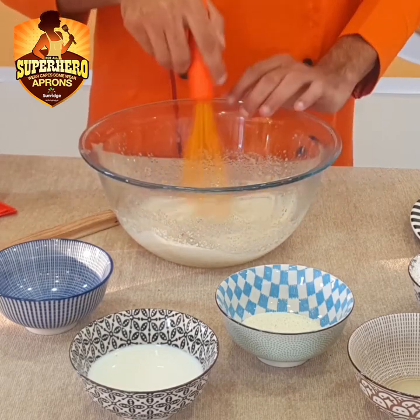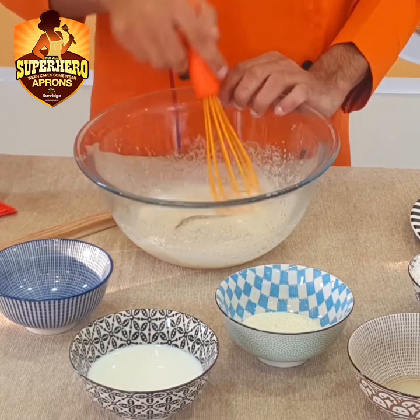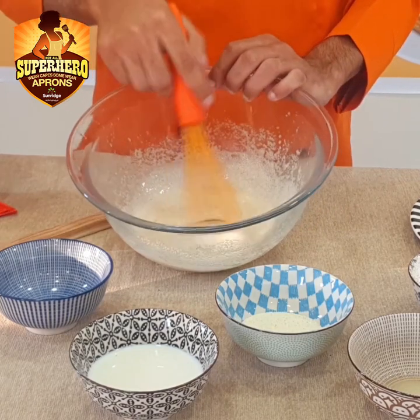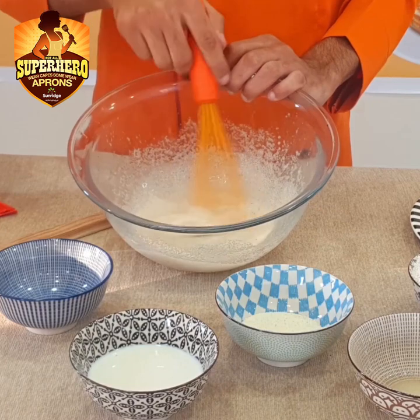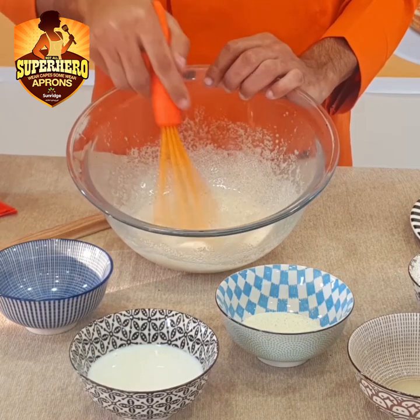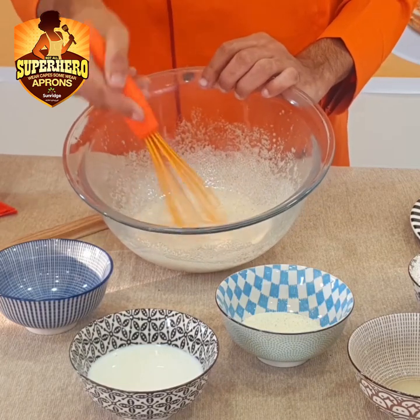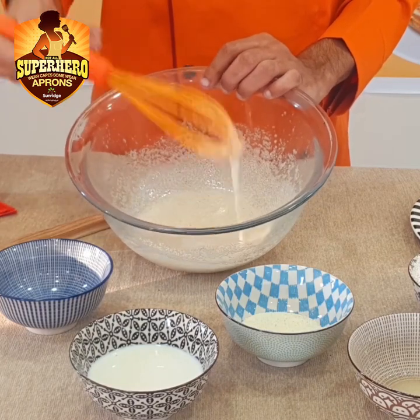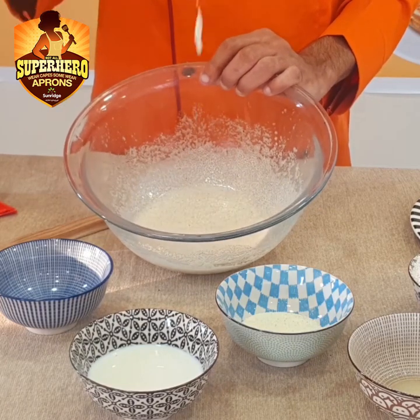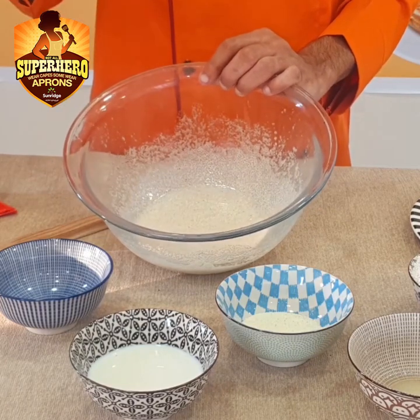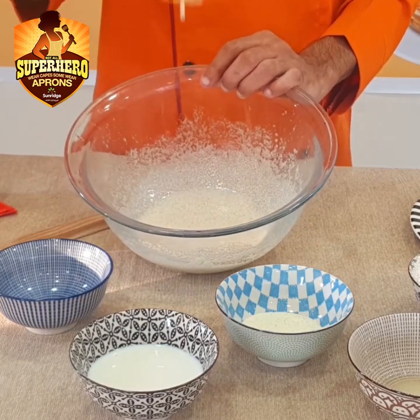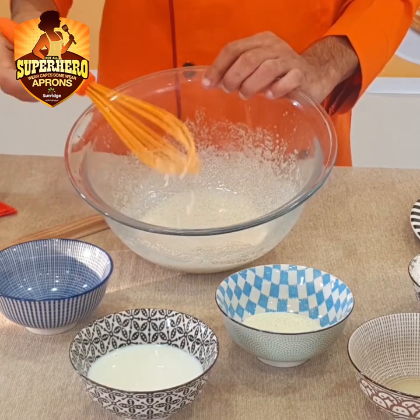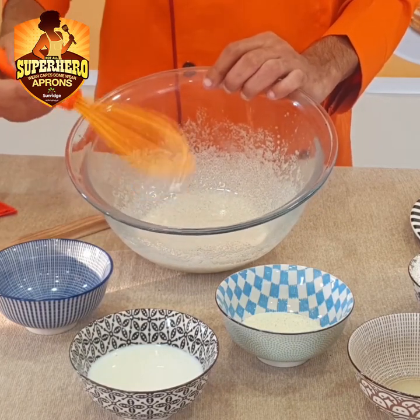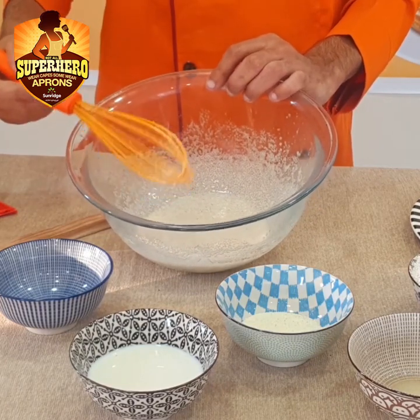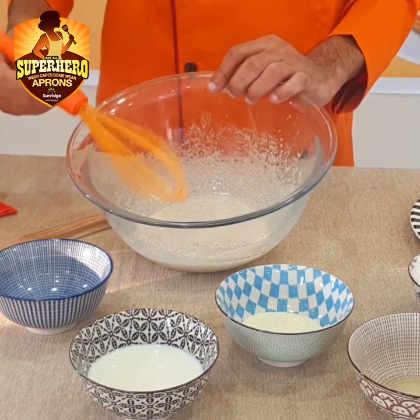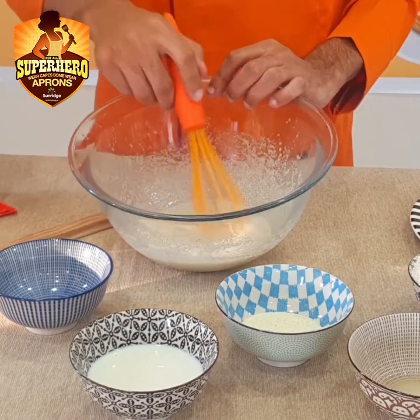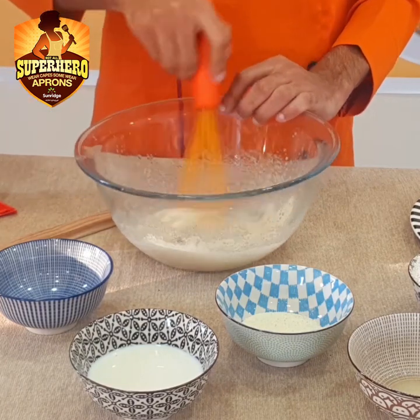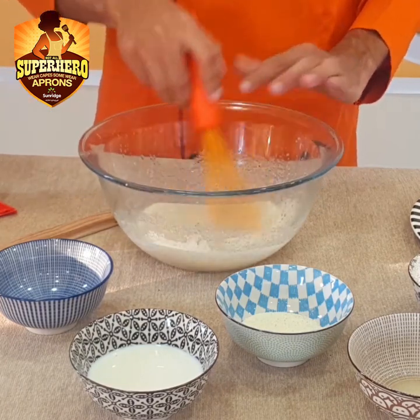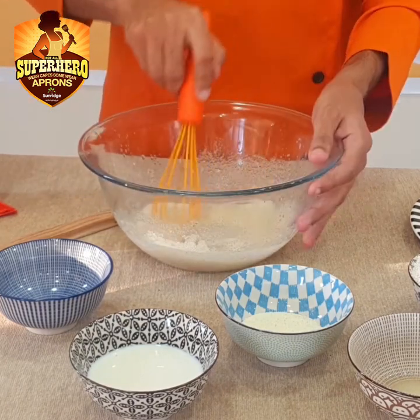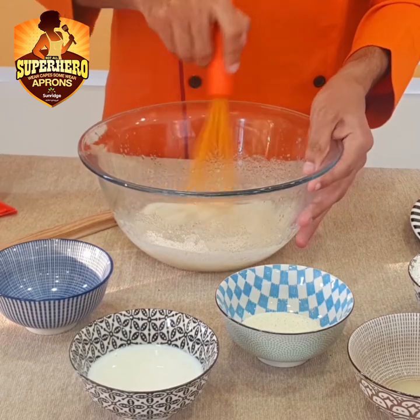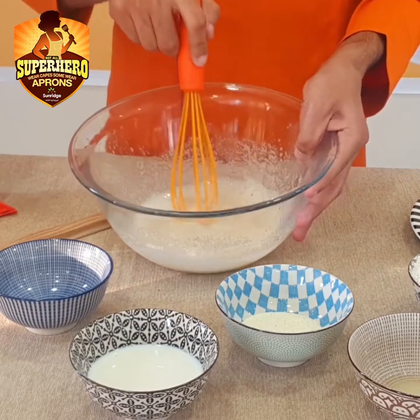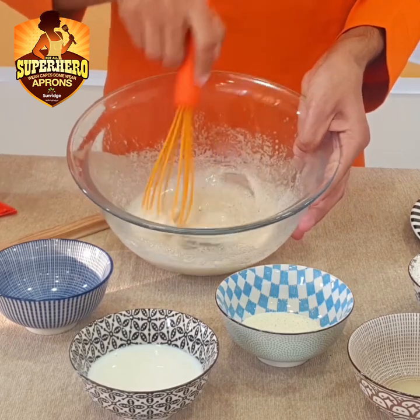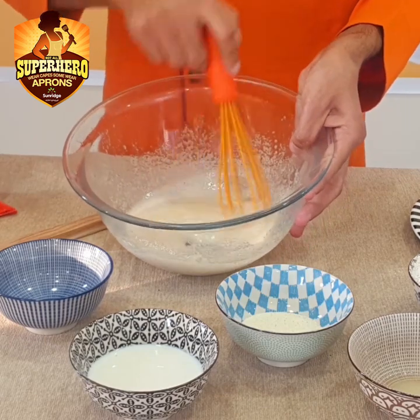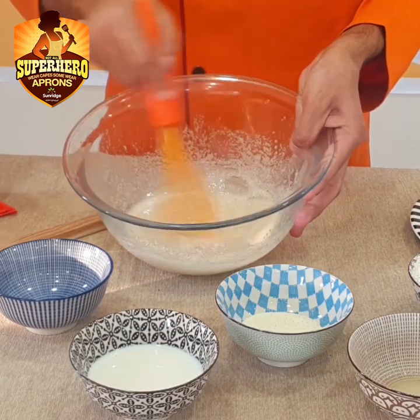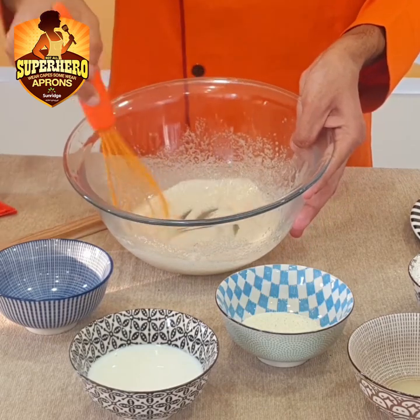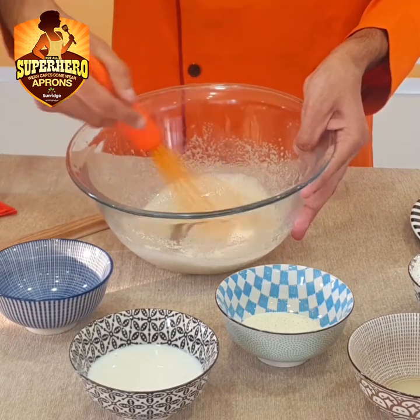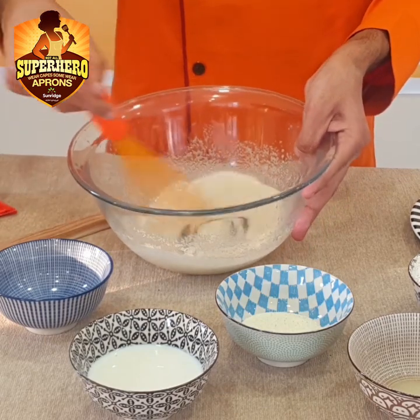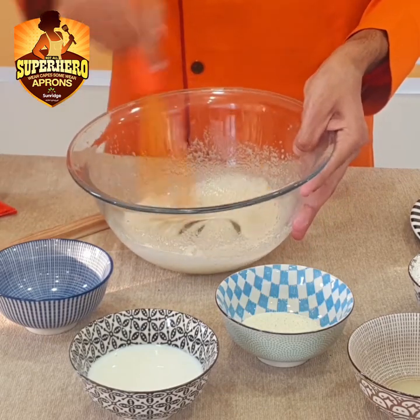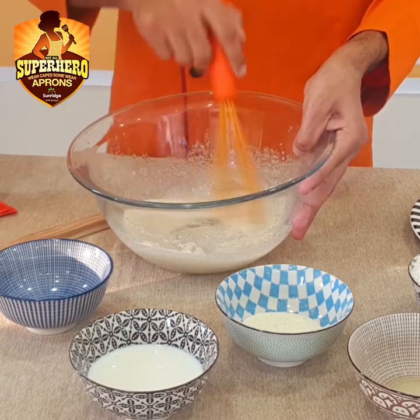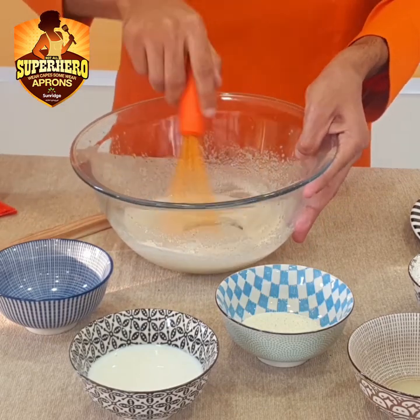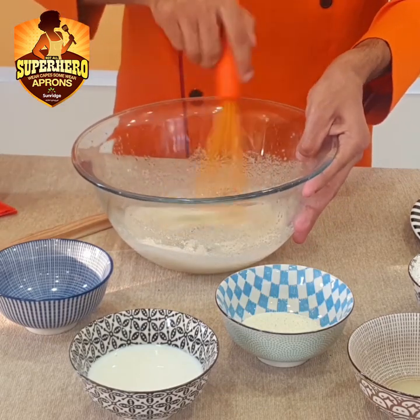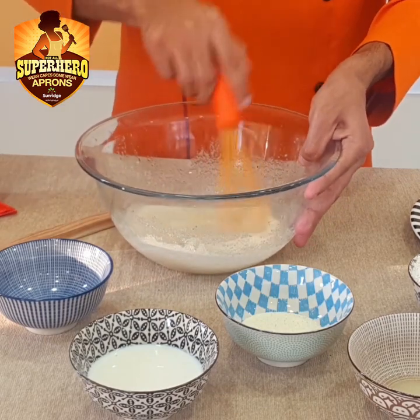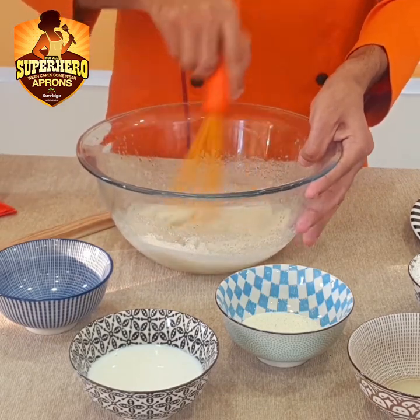Look, it has been done. The consistency is like this — after 2-3 minutes, it will be light and the sugar will be dissolved in it.